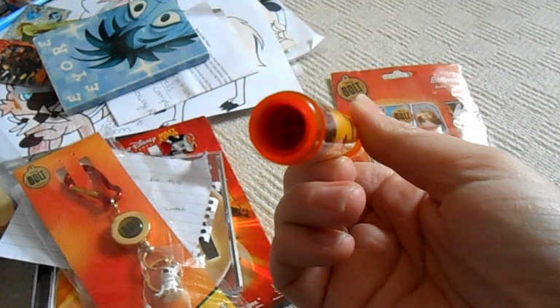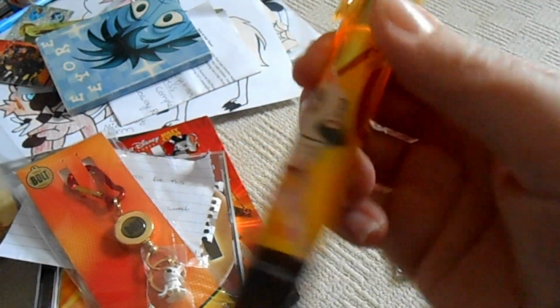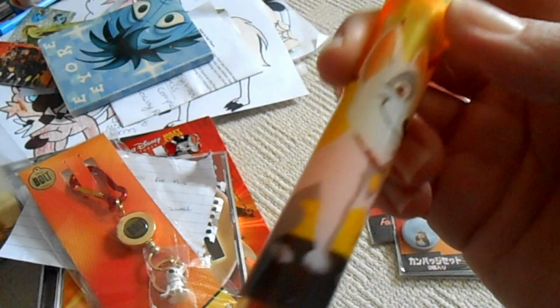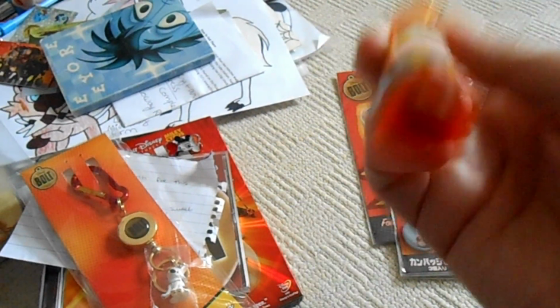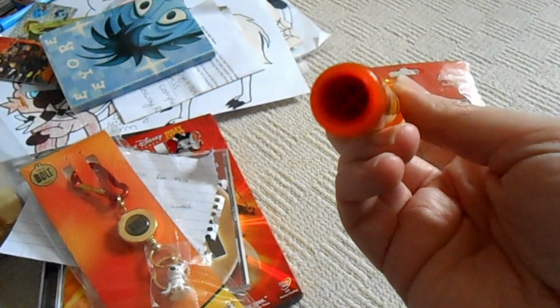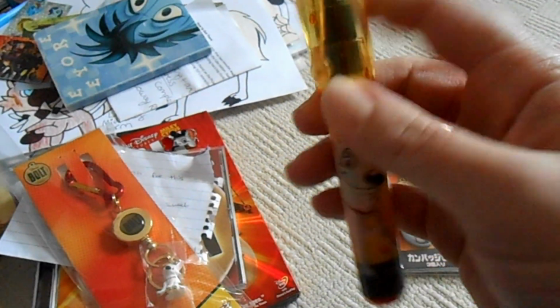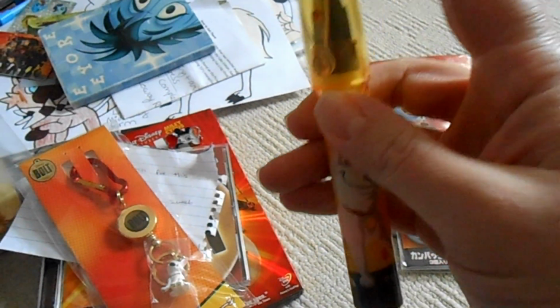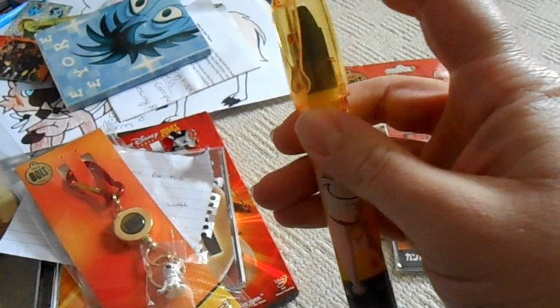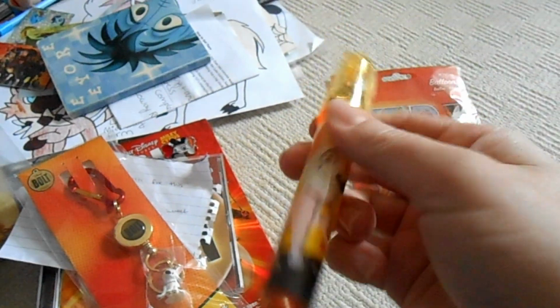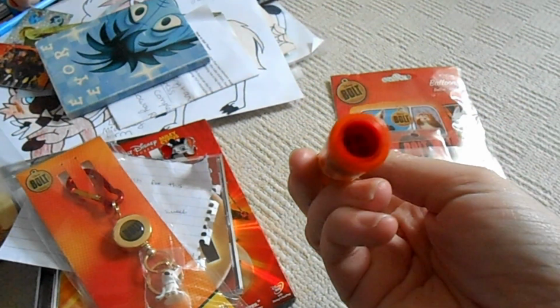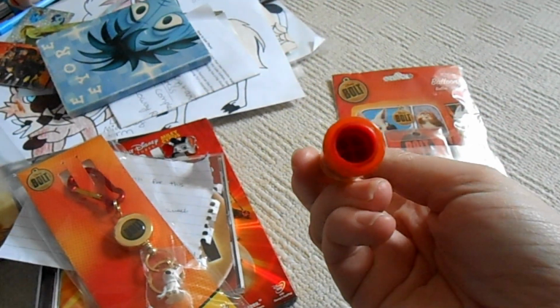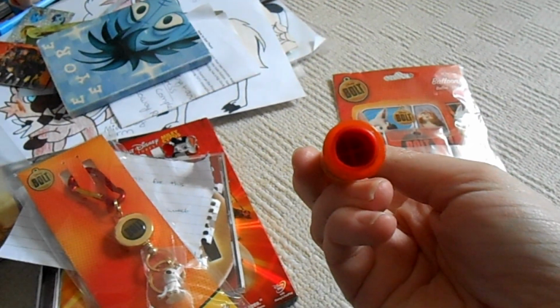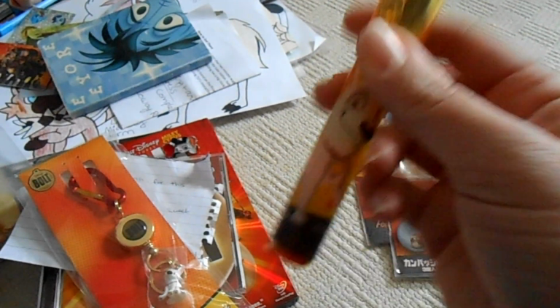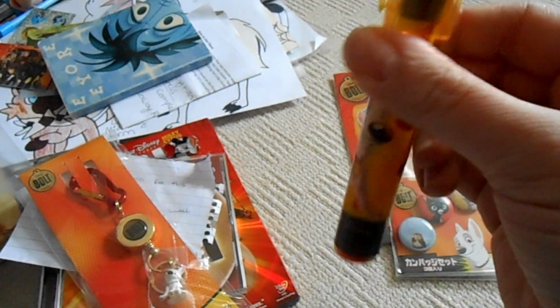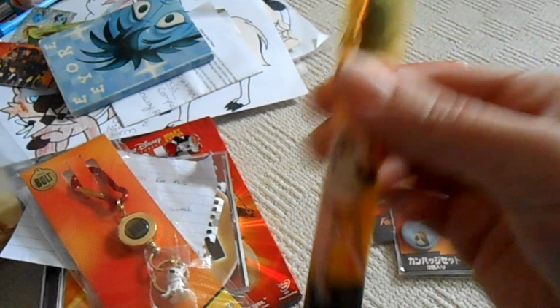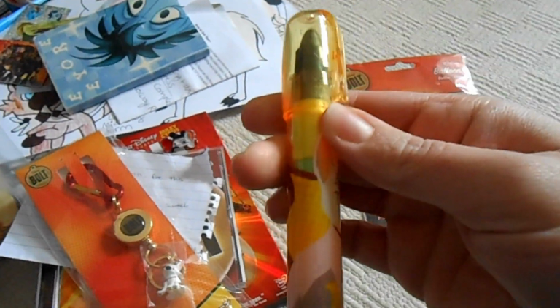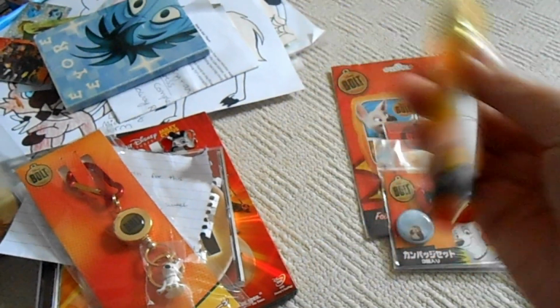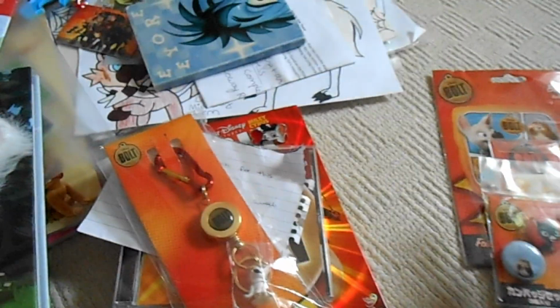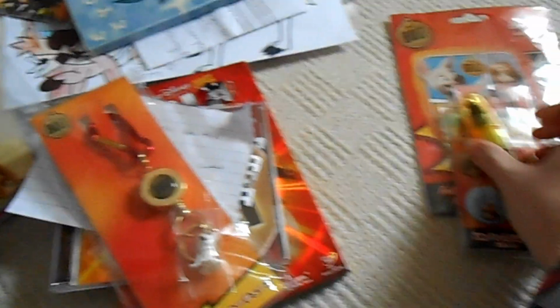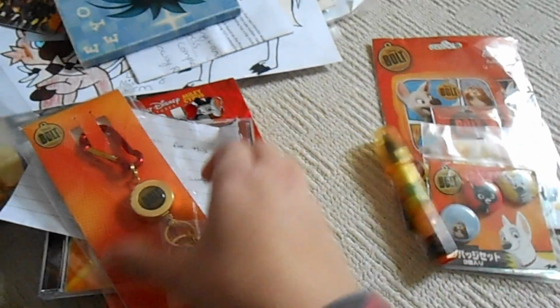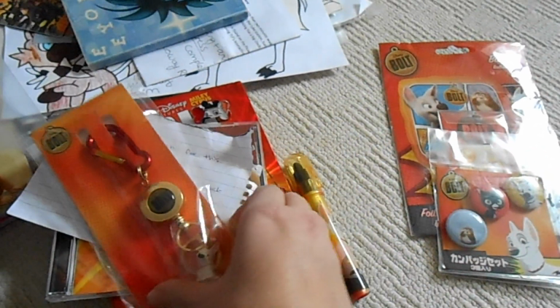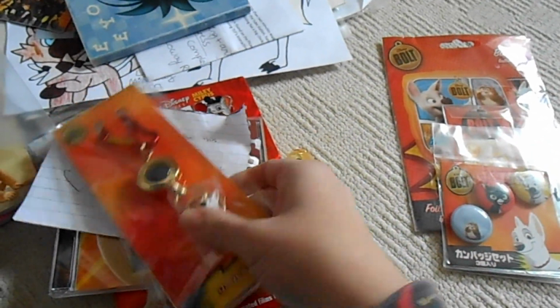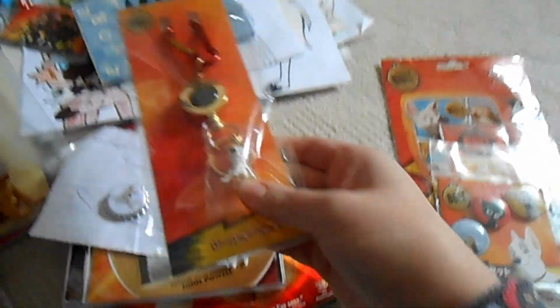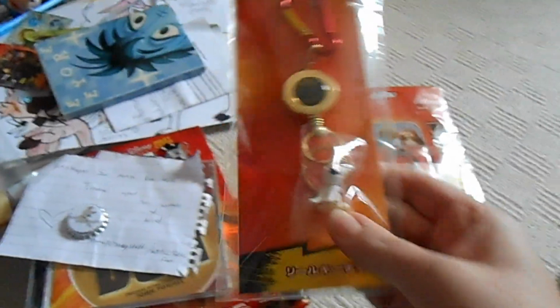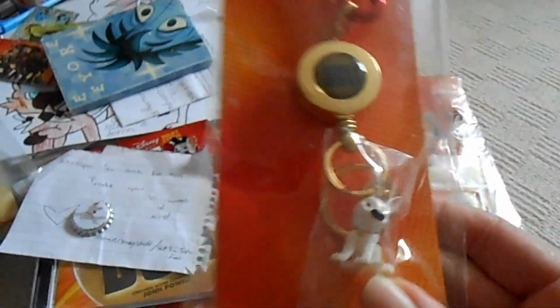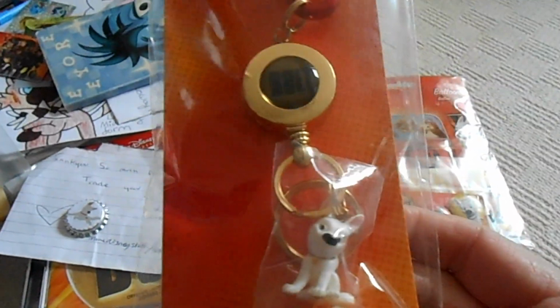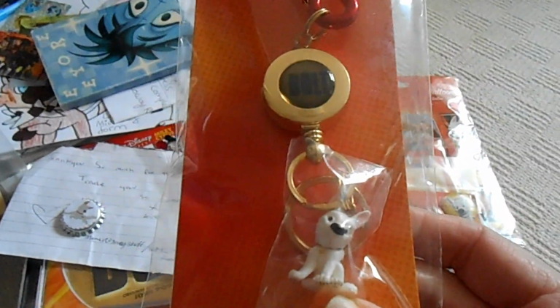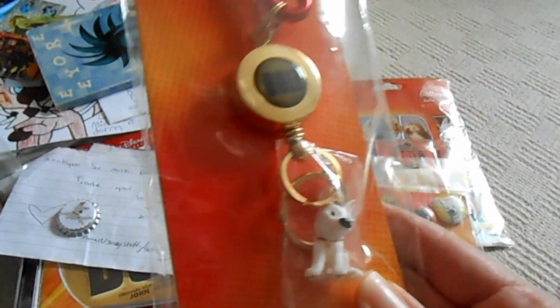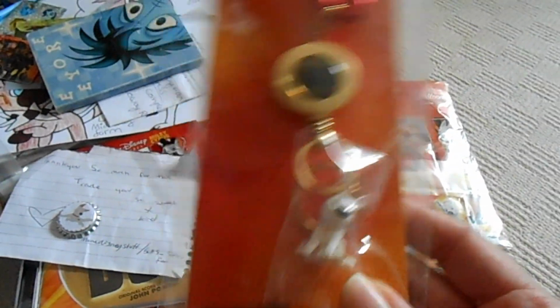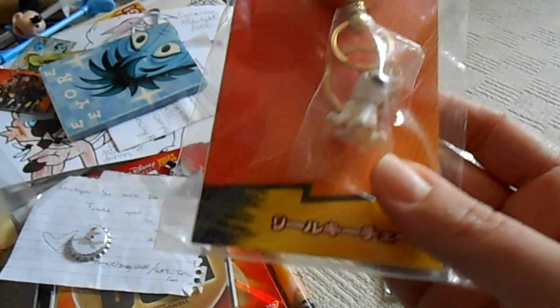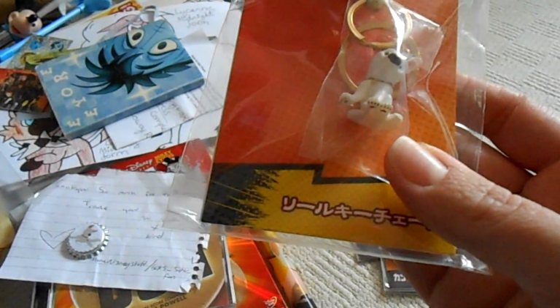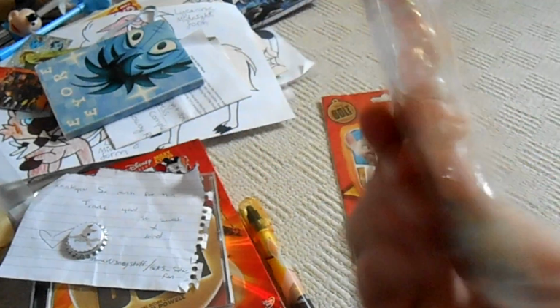She also gave me this Bolt crayon set — it's got different colors and when you take the top off you push them out from the bottom. I also got this keyring thing from her.